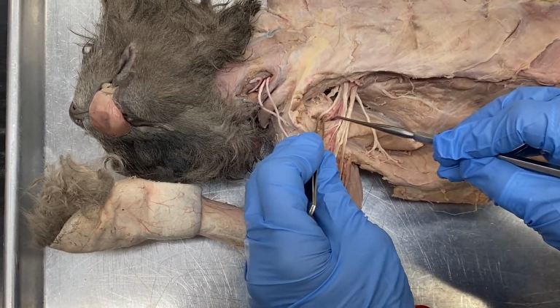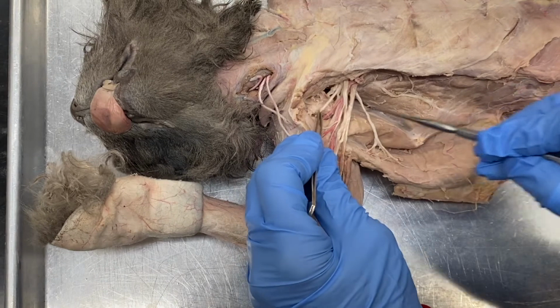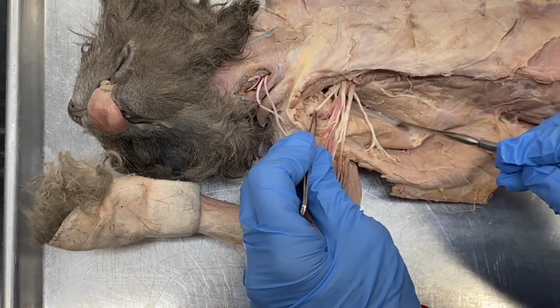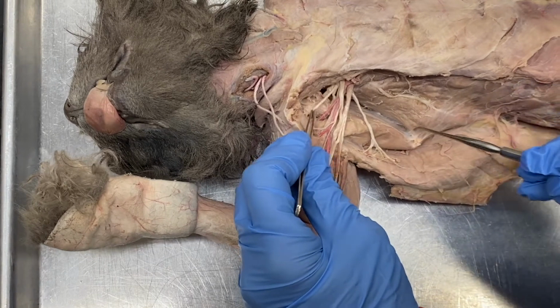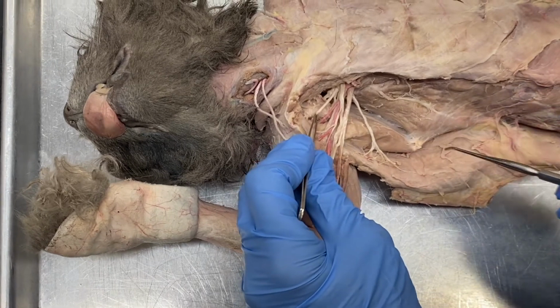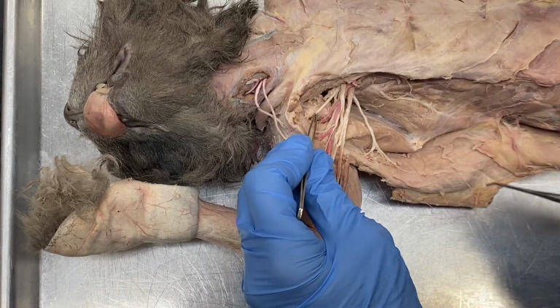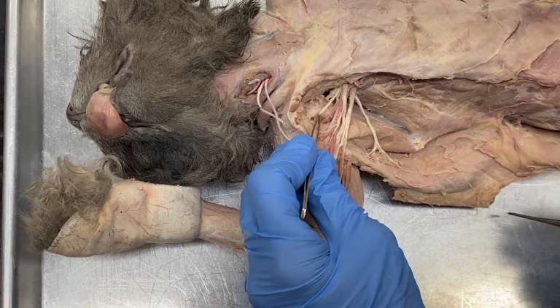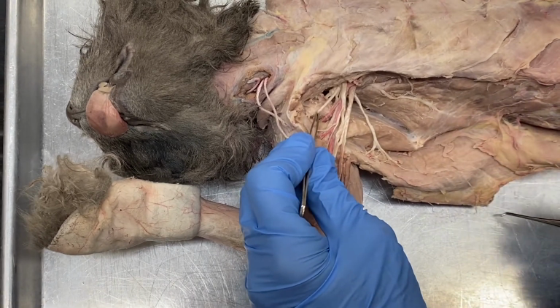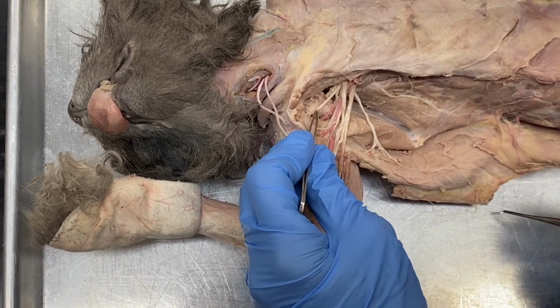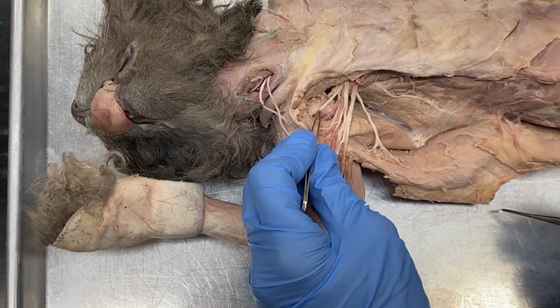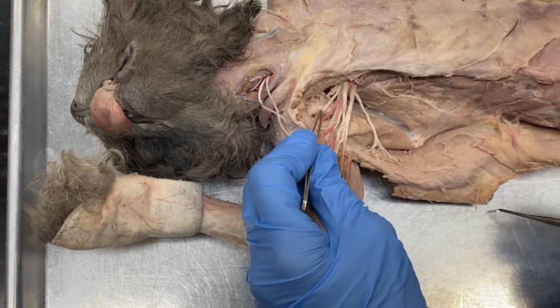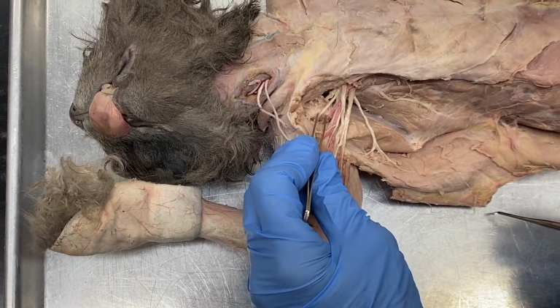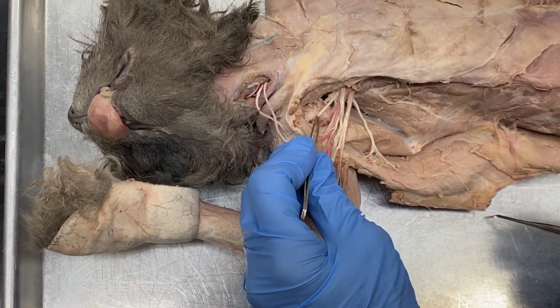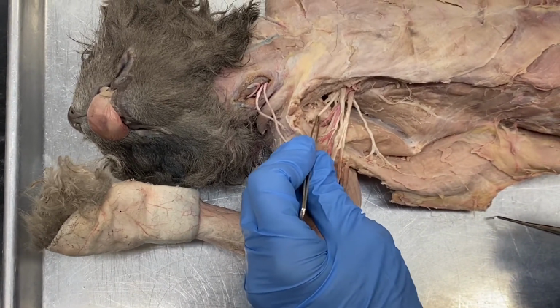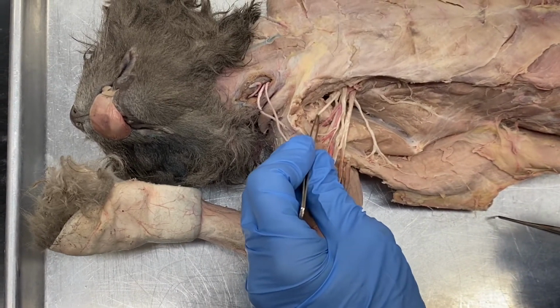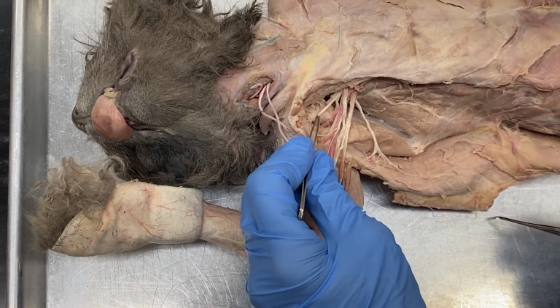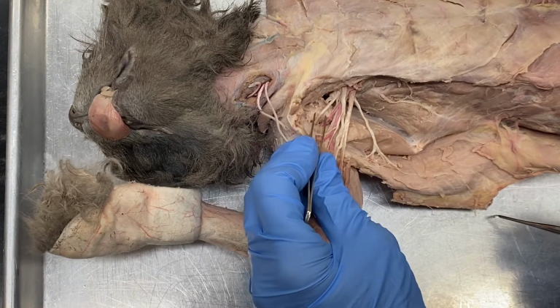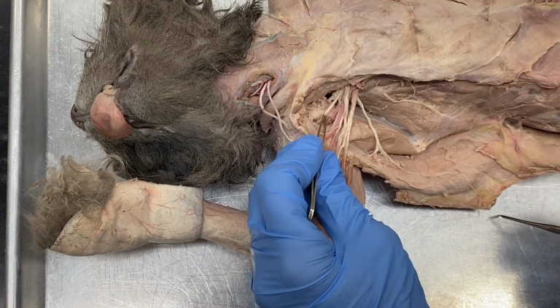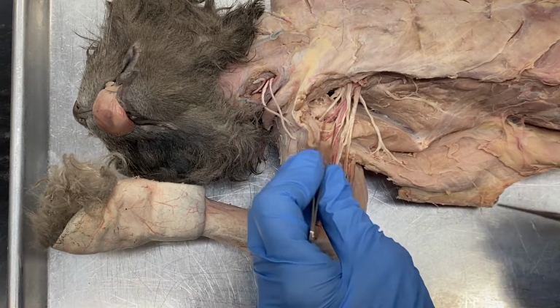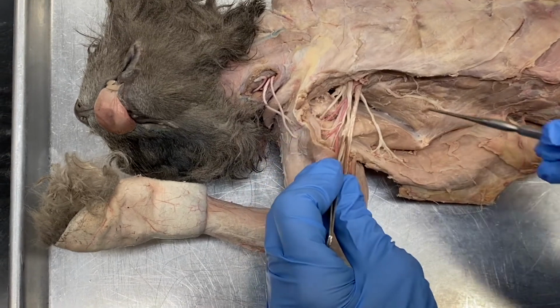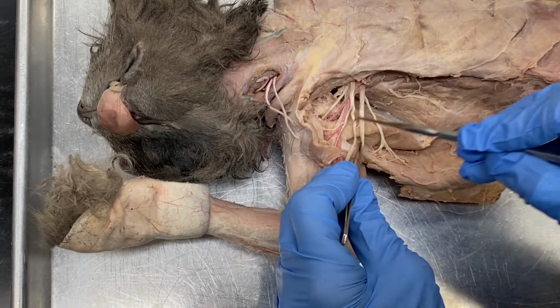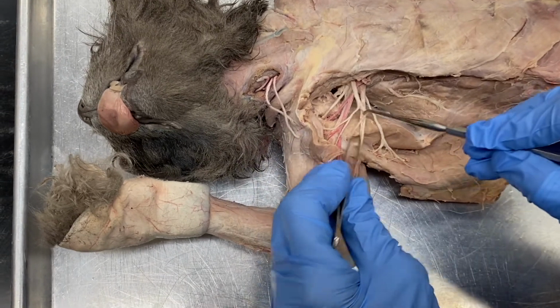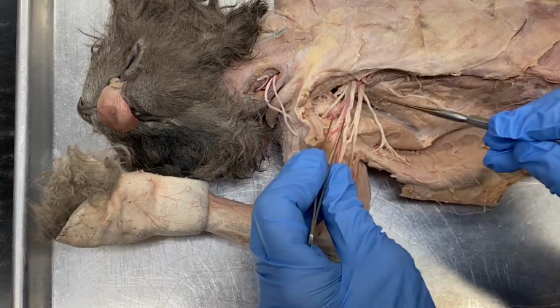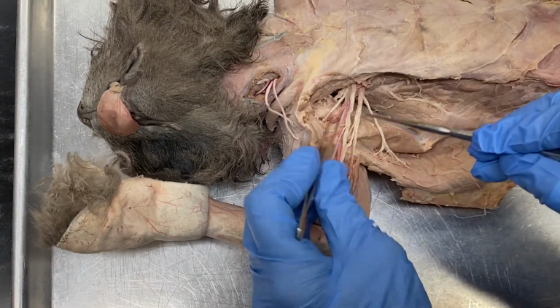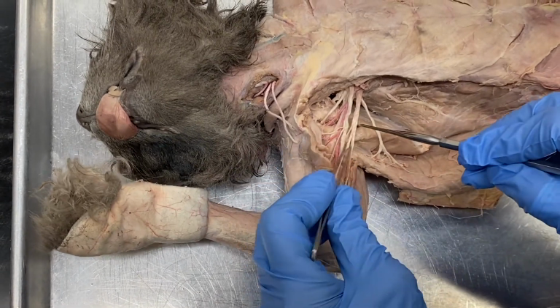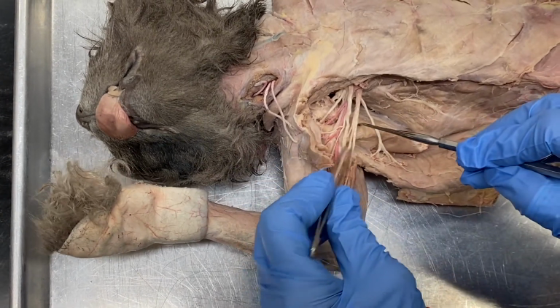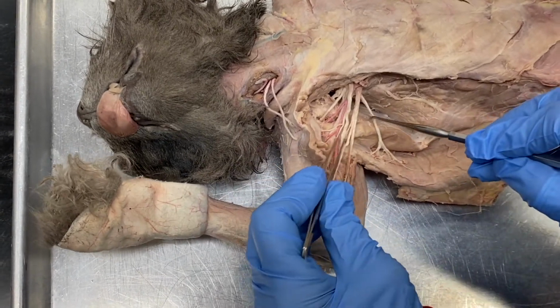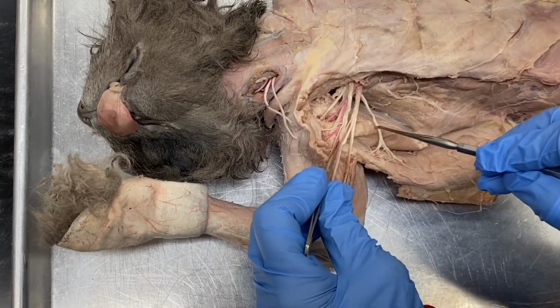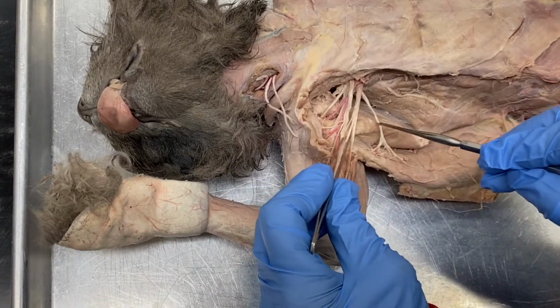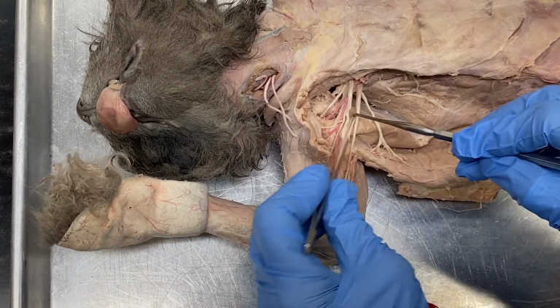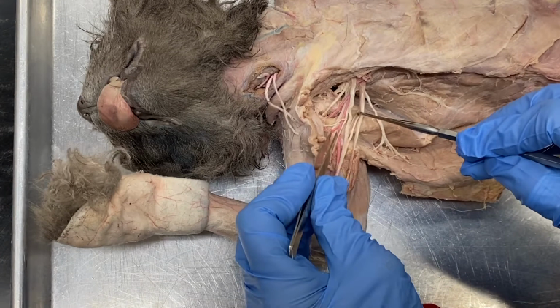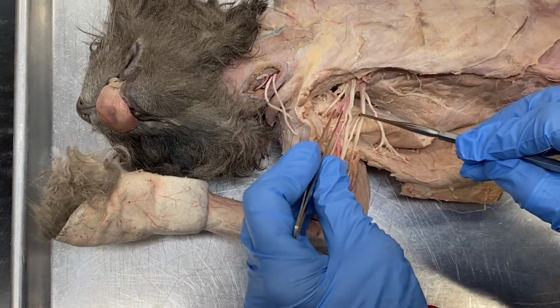This is the axillary nerve, C5 and C6, that innervates the deltoid and the teres minor. There's a little bit of a variation here, but that's okay.